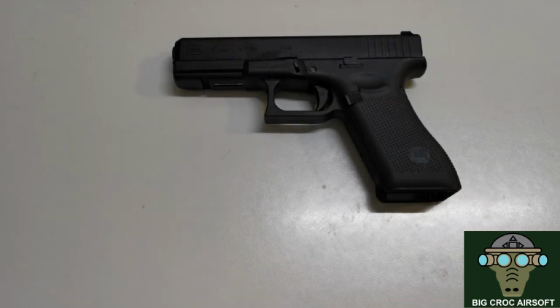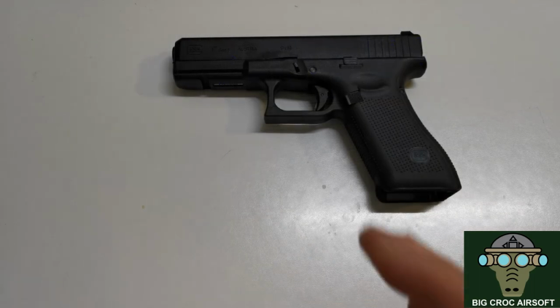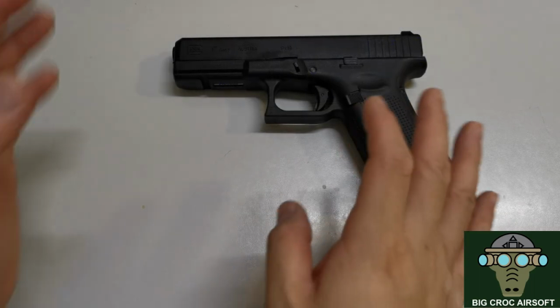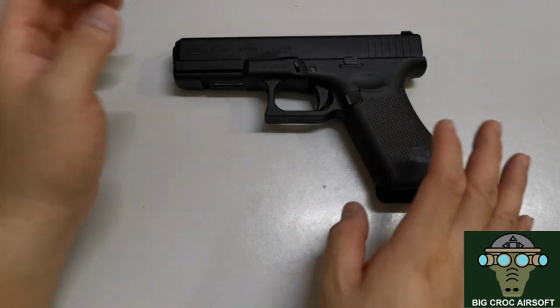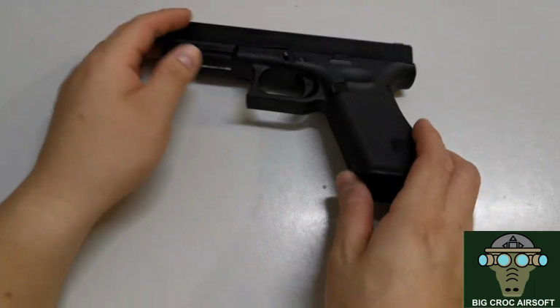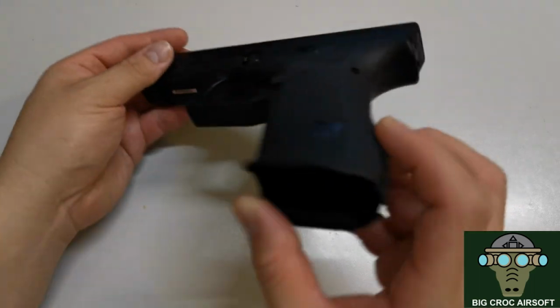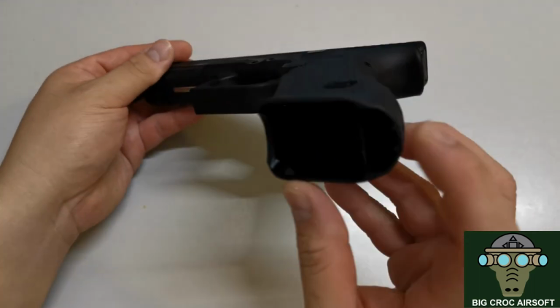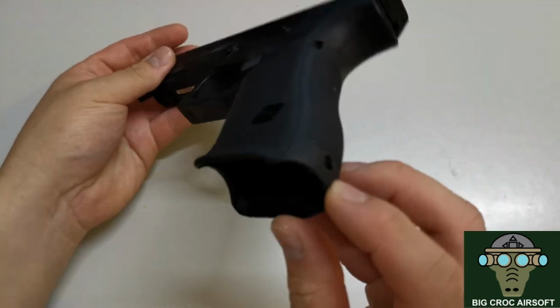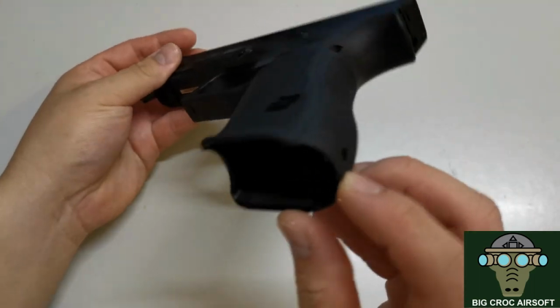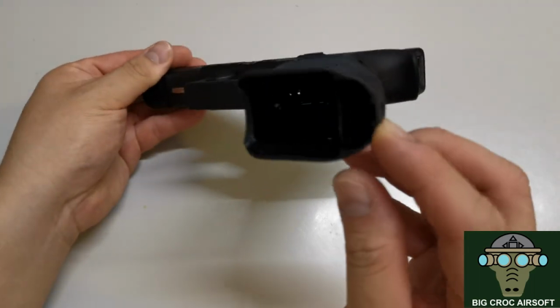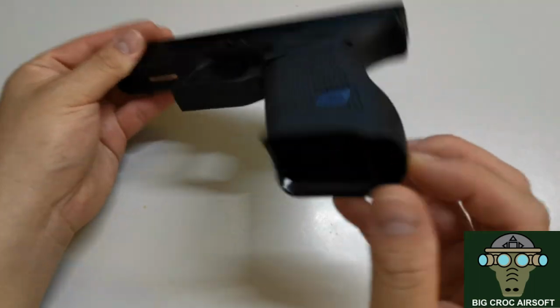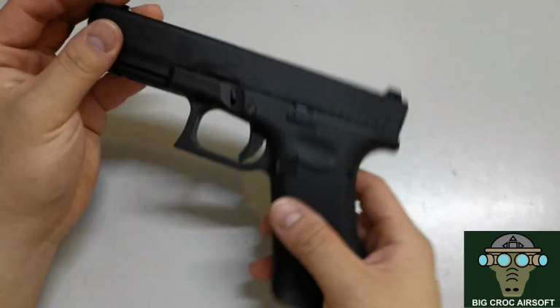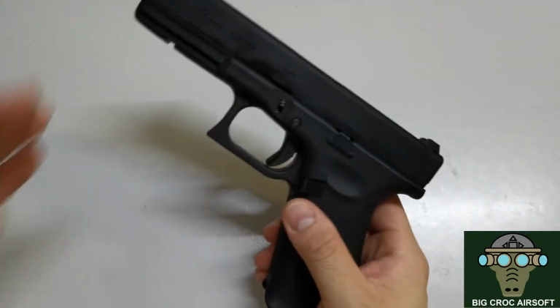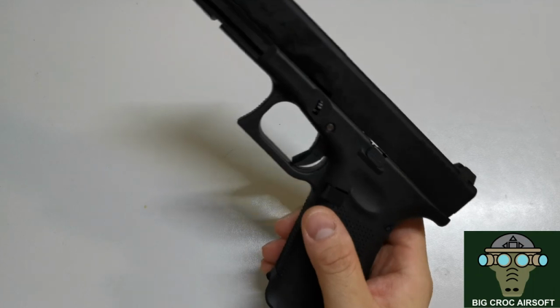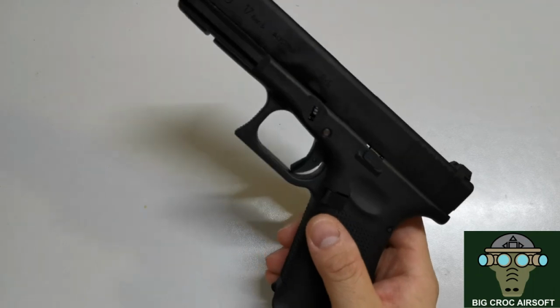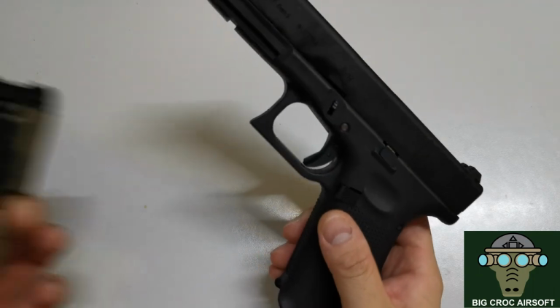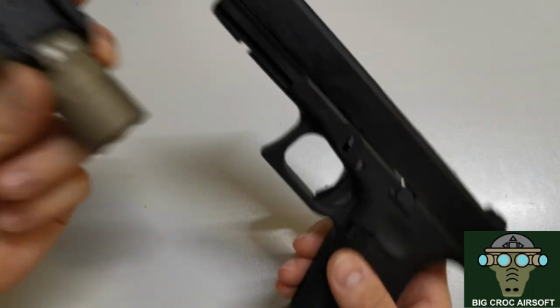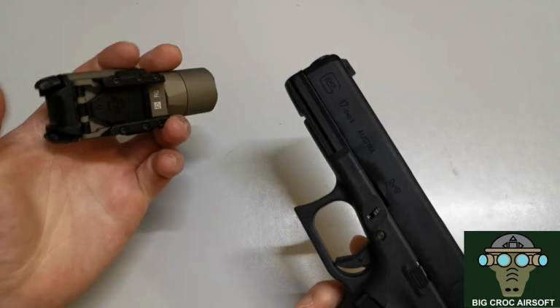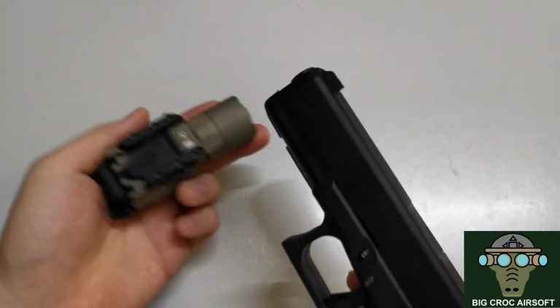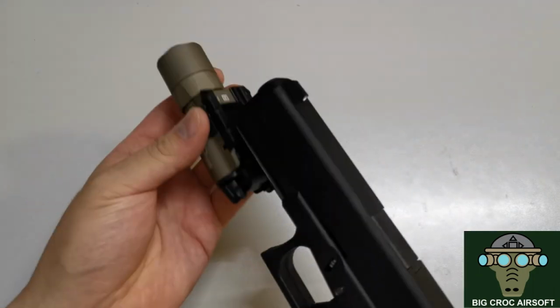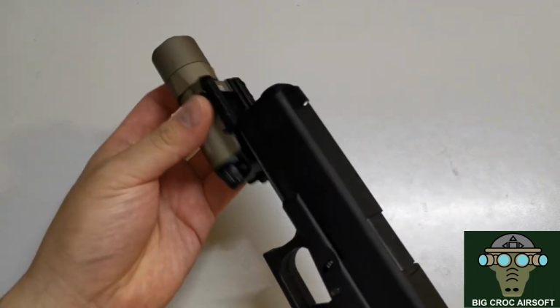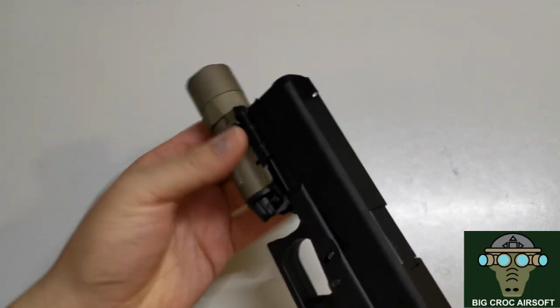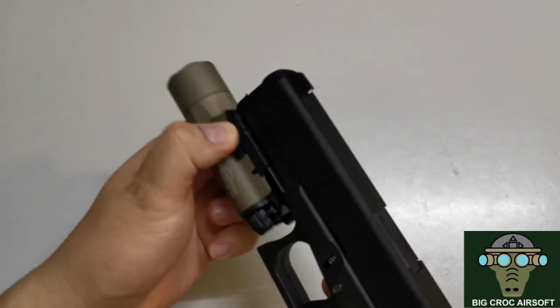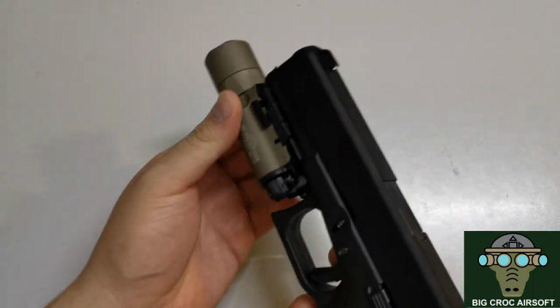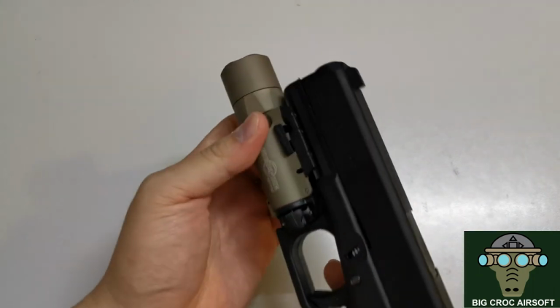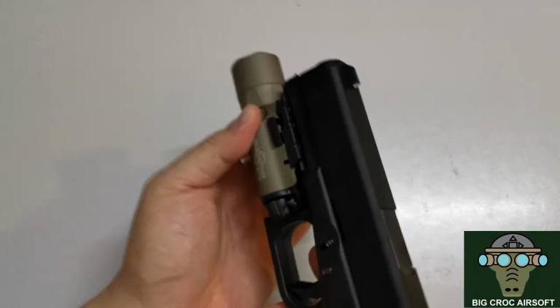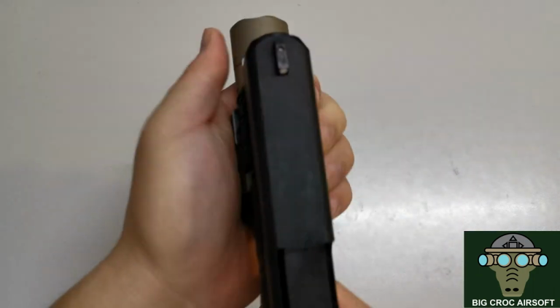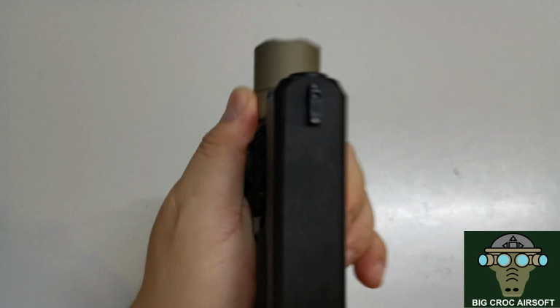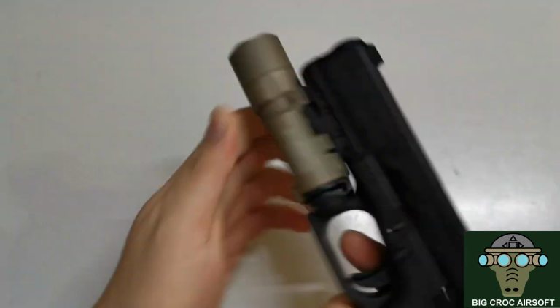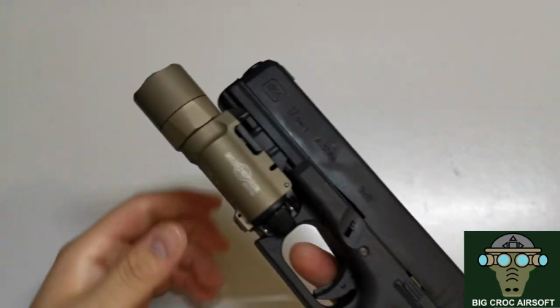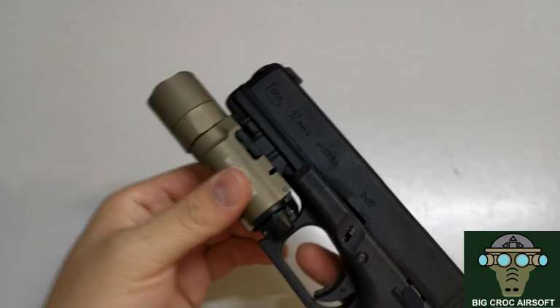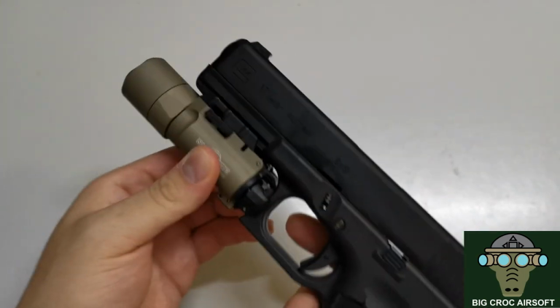In terms of accessories, there's a rail space here for a mag rail. As for a flashlight, I'm using an X200 and it's a perfect tight fit.